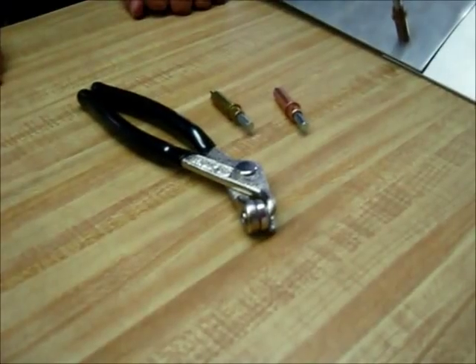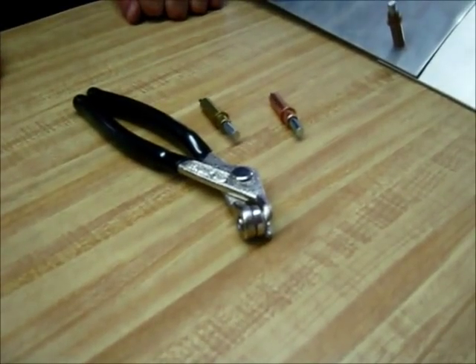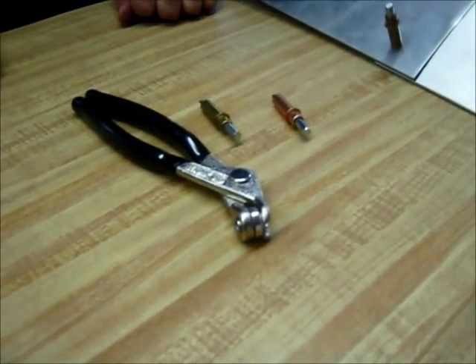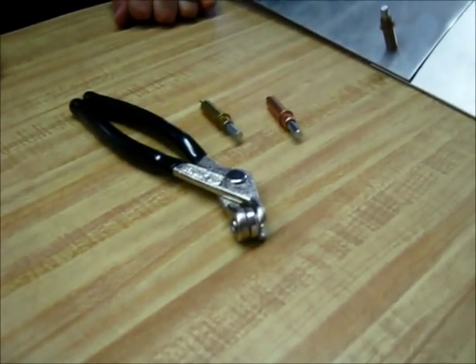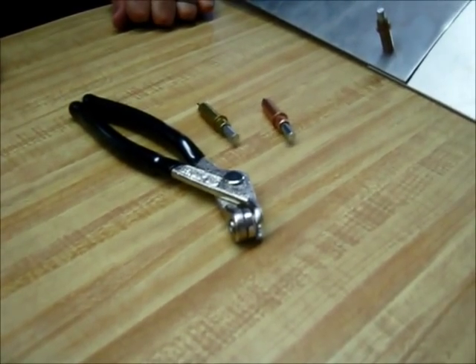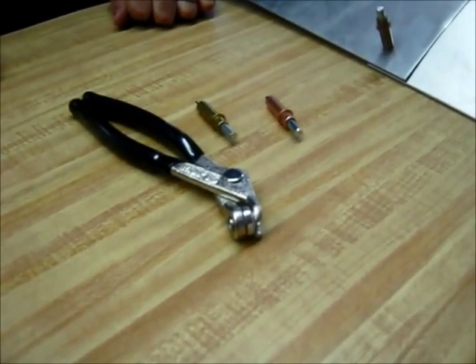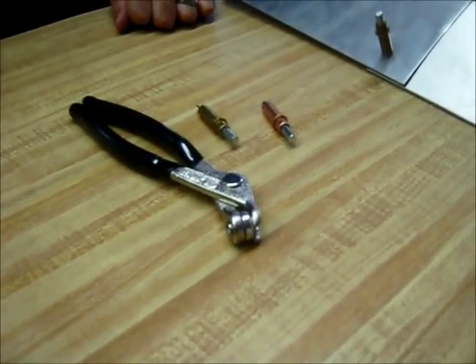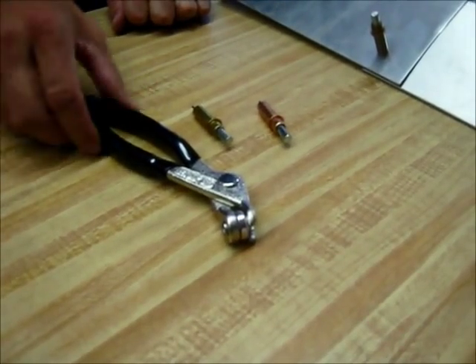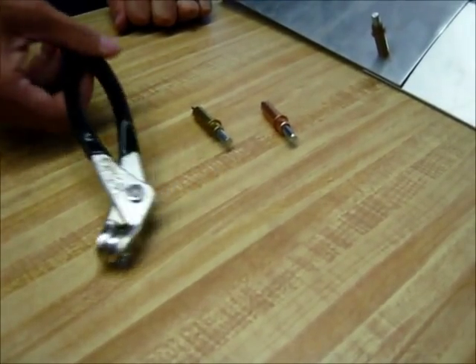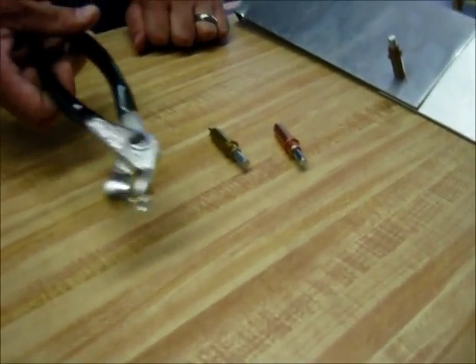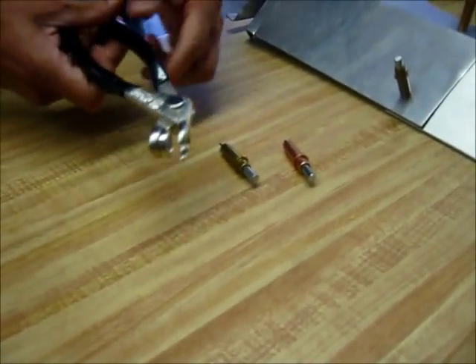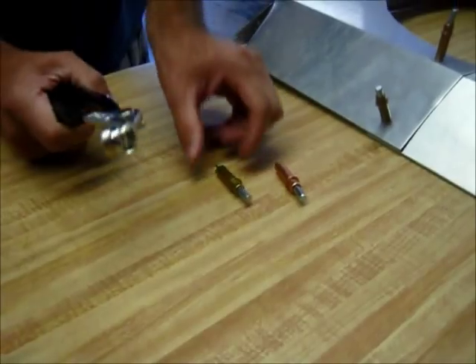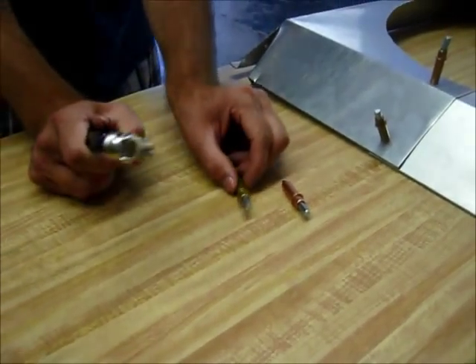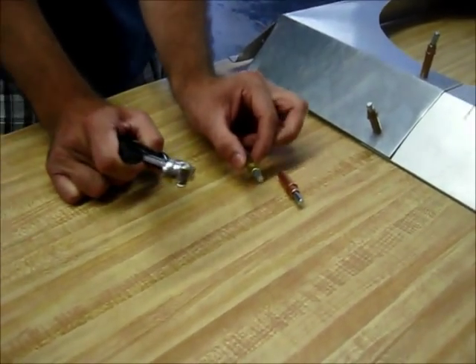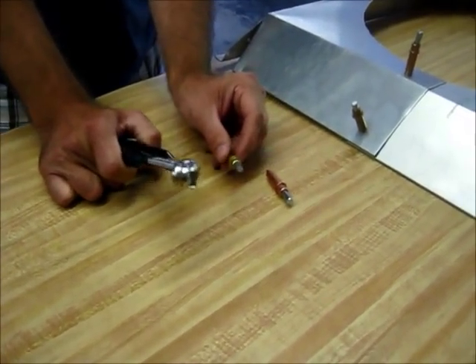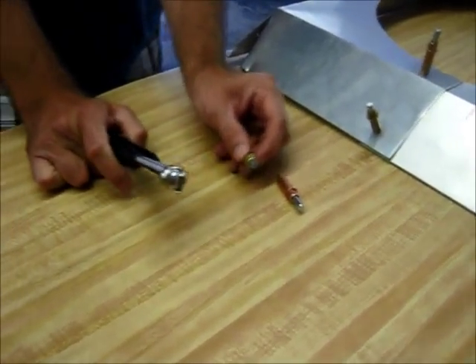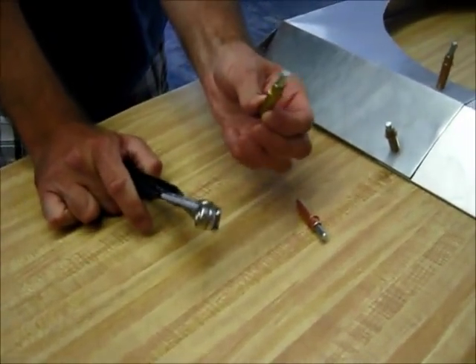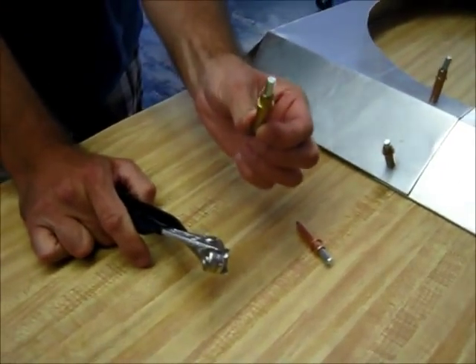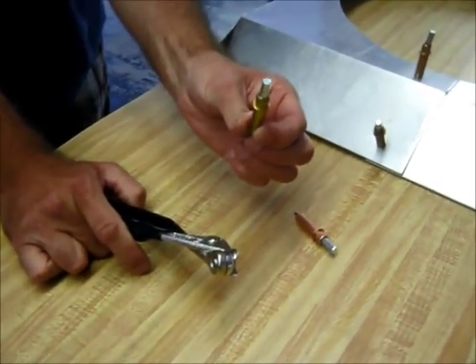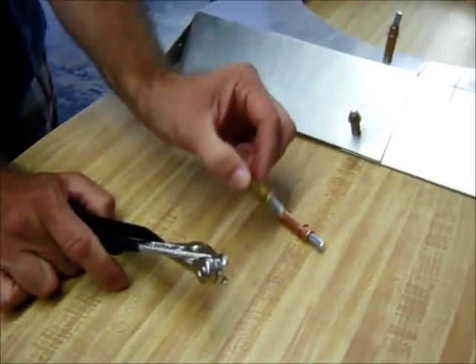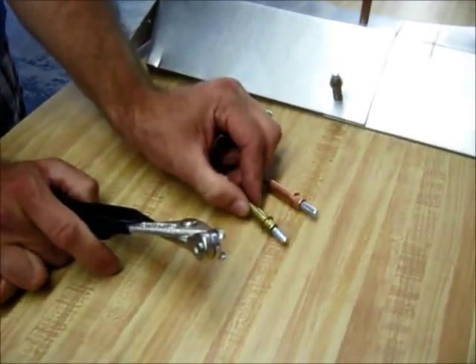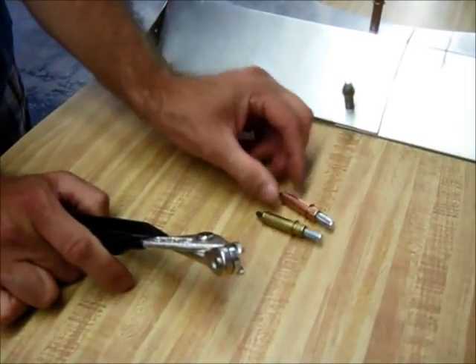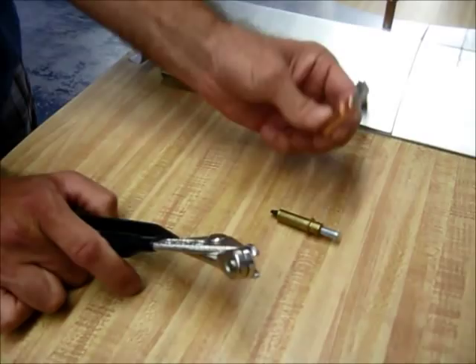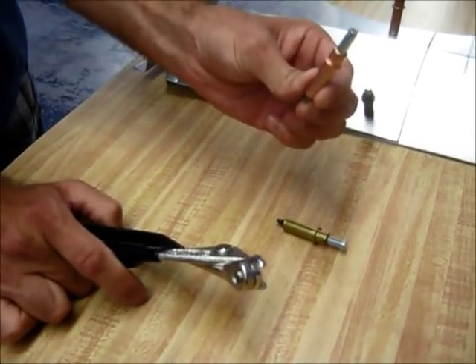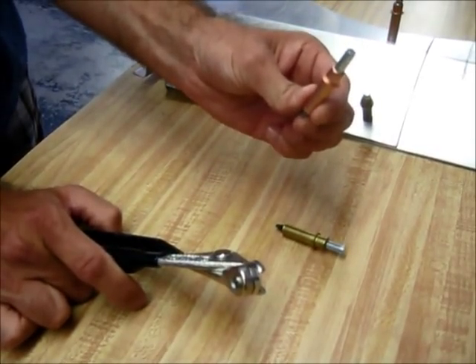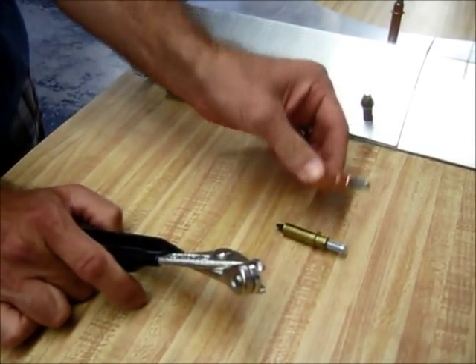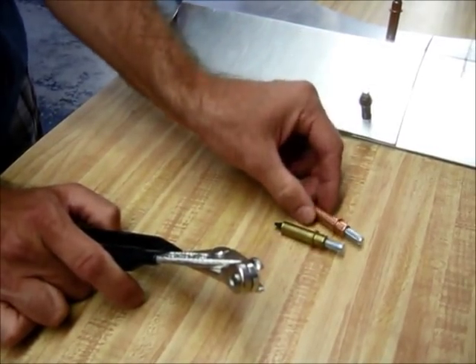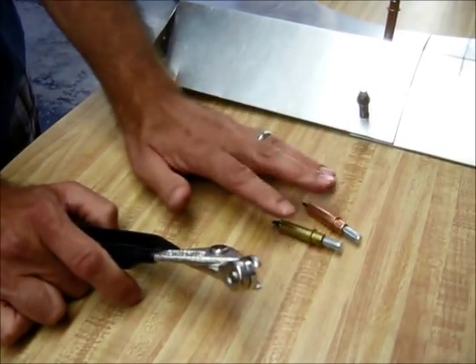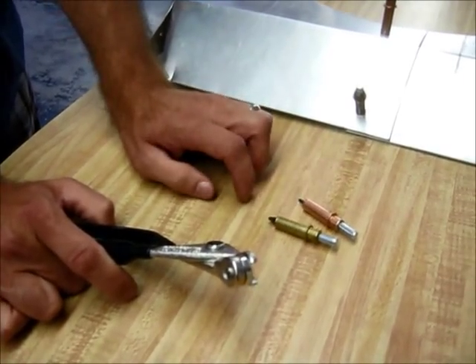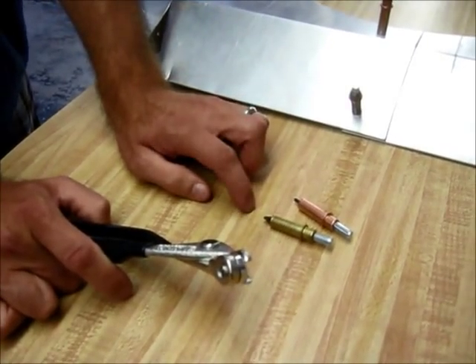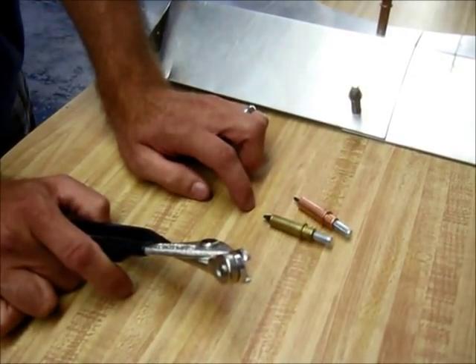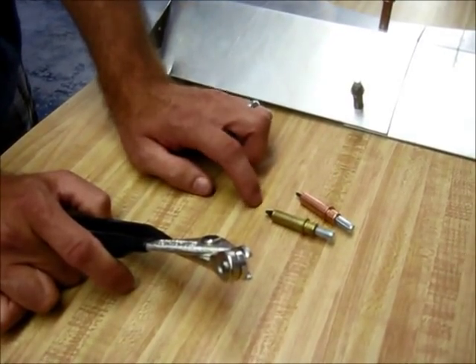Alright, today we're going to talk about Clicos and how they work. We've got Clico pliers, and we've got two different sizes of Clicos. We've got a 3/16th Clico, and then we have a 1/8th inch Clico, and which one you use depends on what hole size you use.